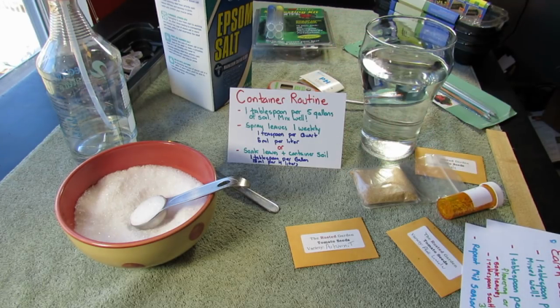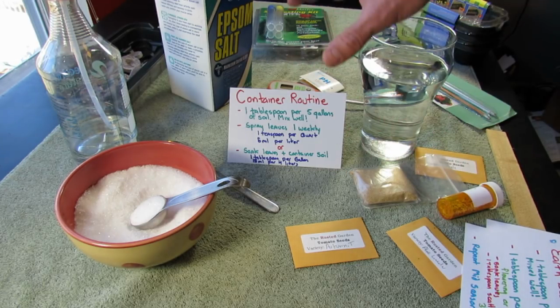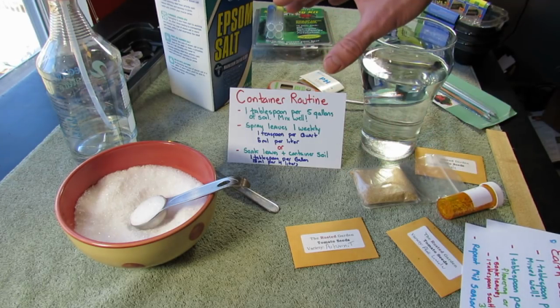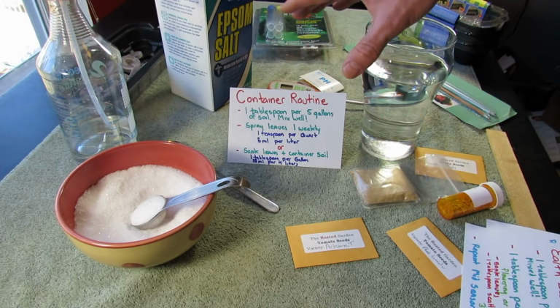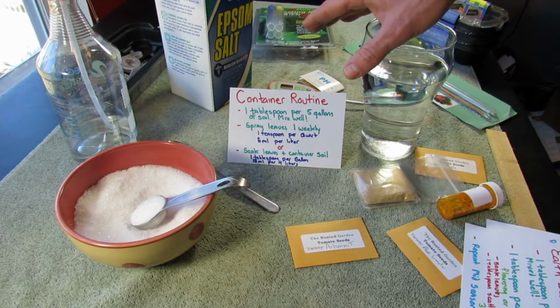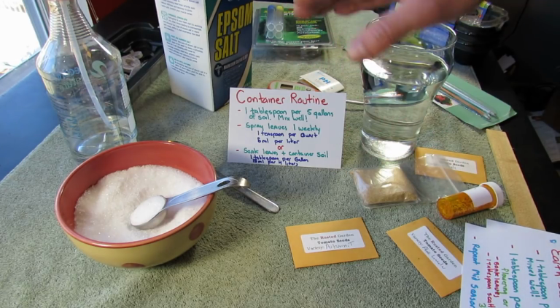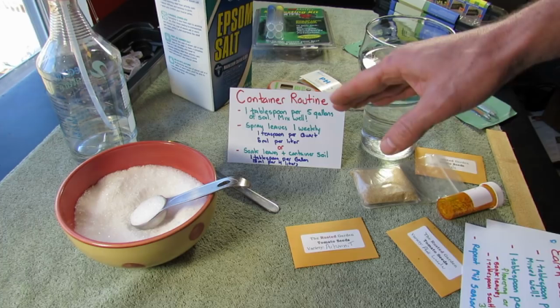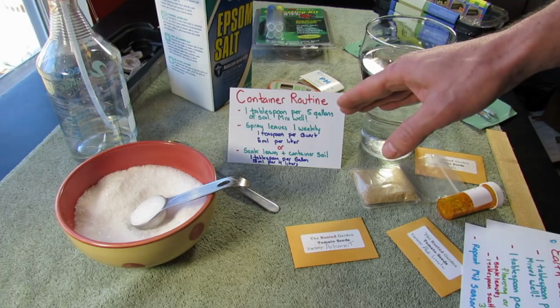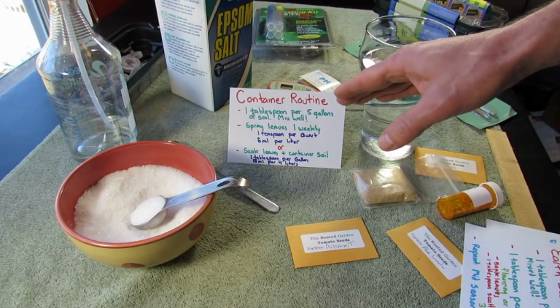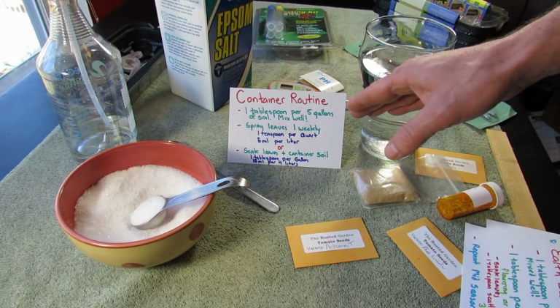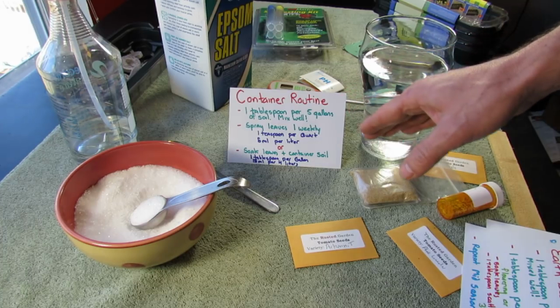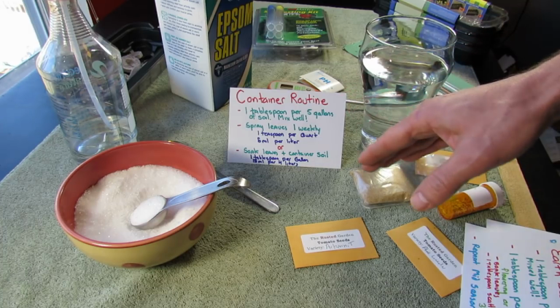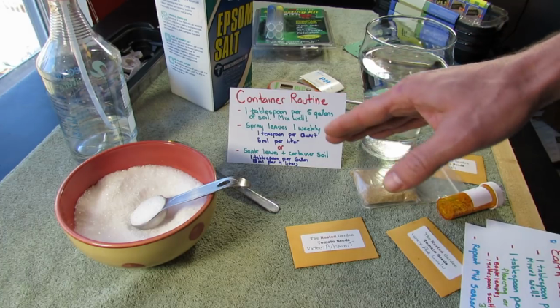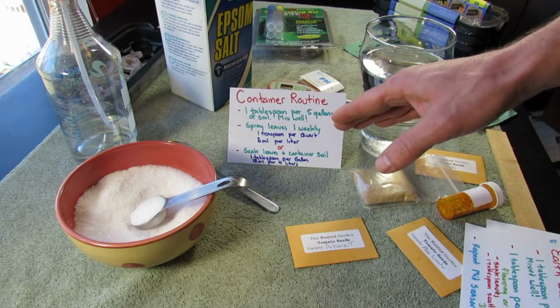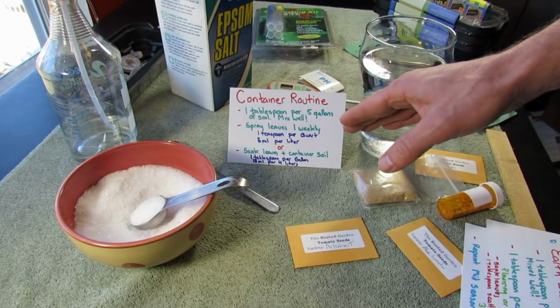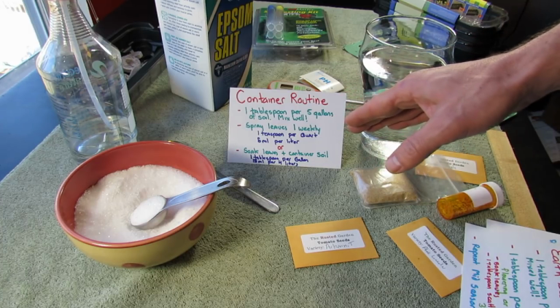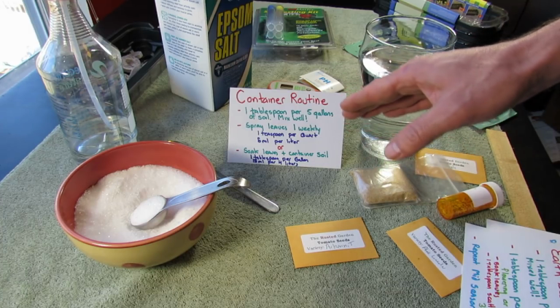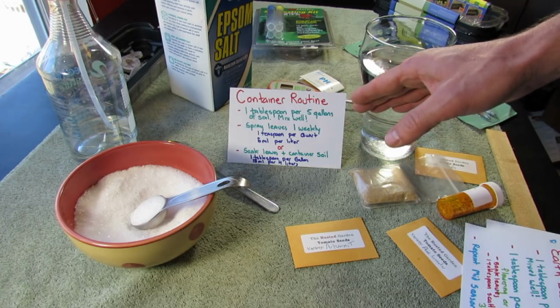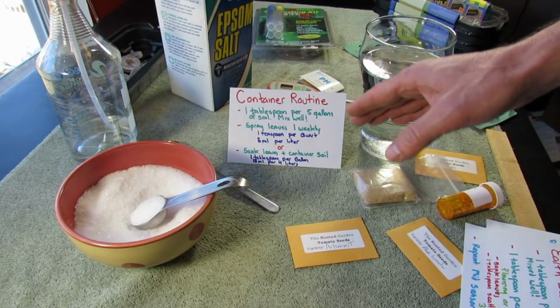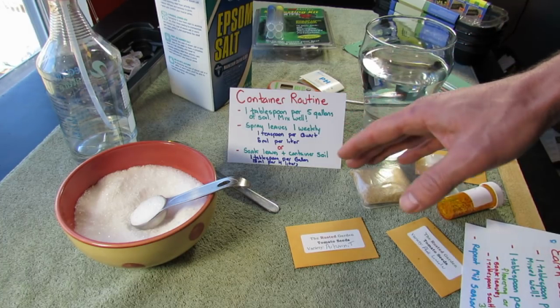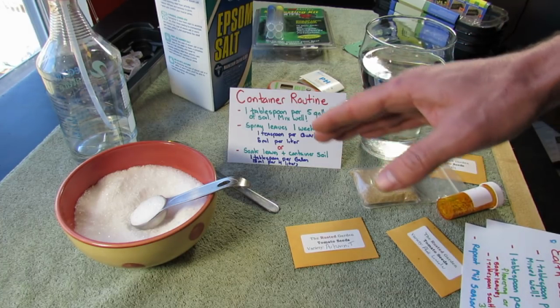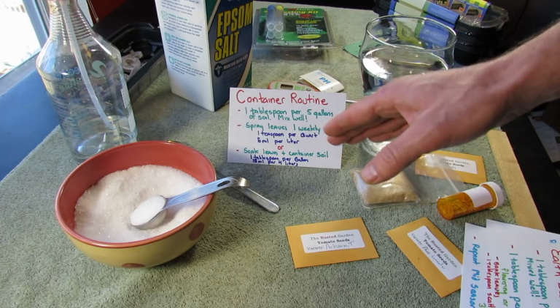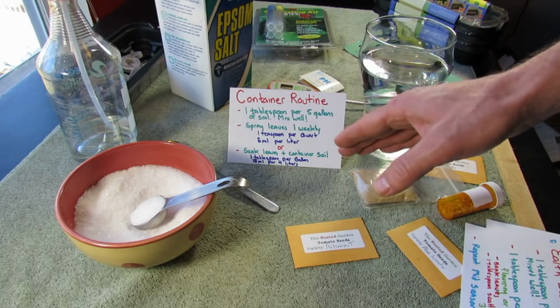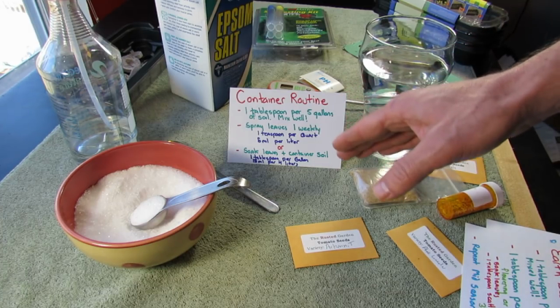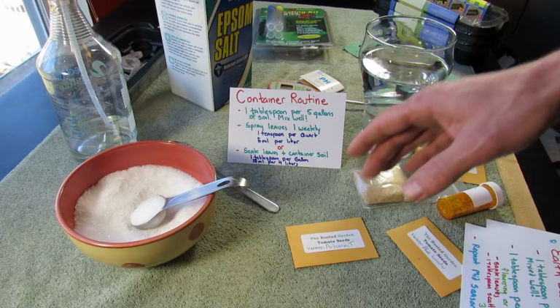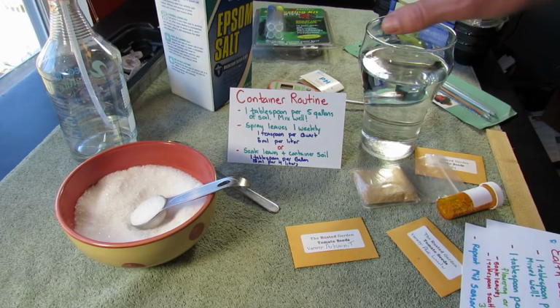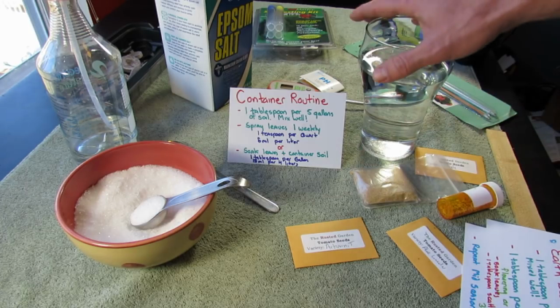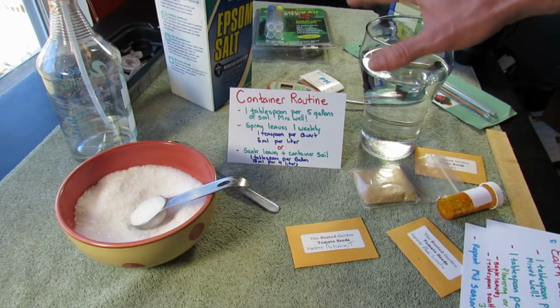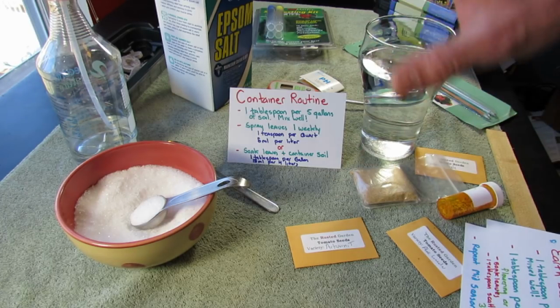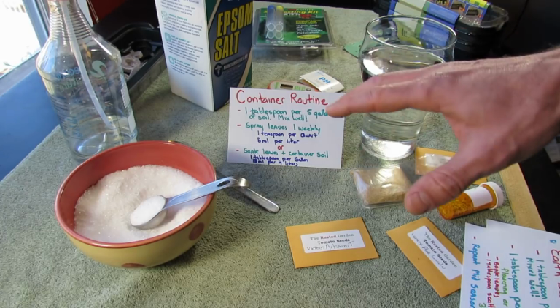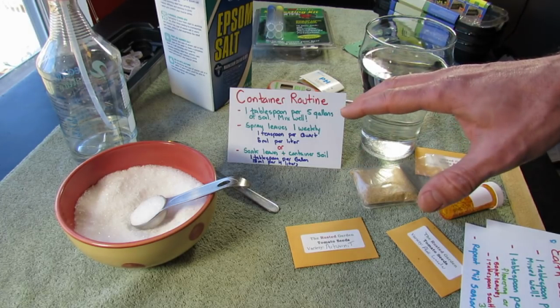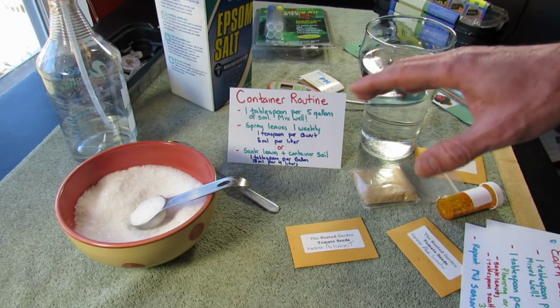Using Epsom salt in this manner — one tablespoon per five gallons, one teaspoon in a quart spraying weekly, or every two weeks one tablespoon in a gallon — will take care of that problem.